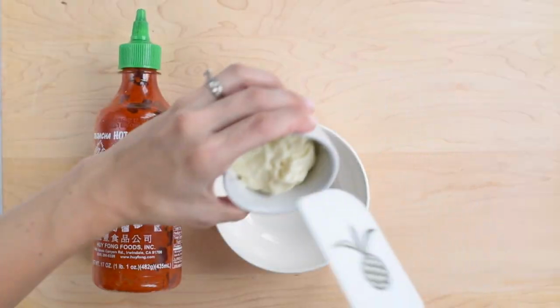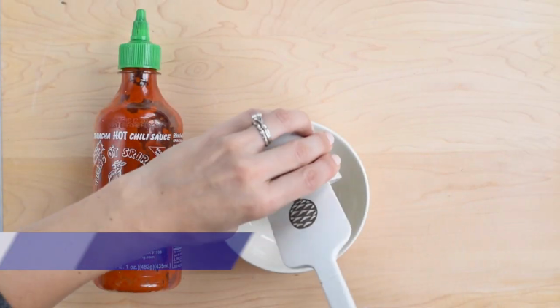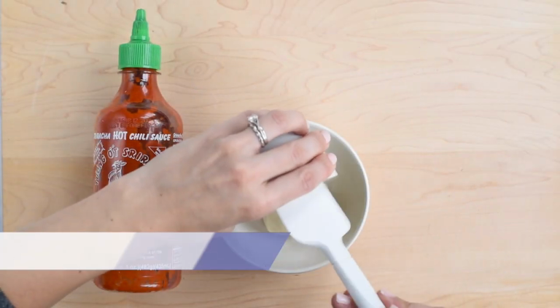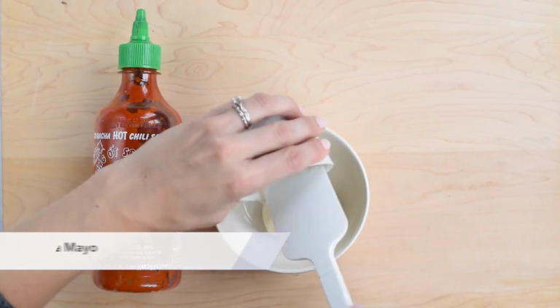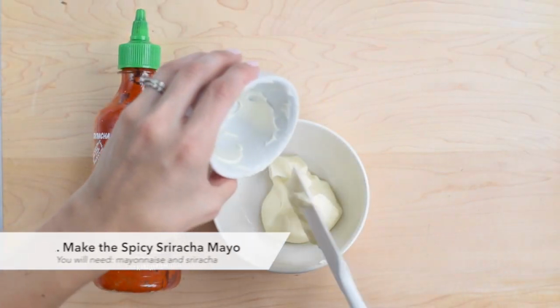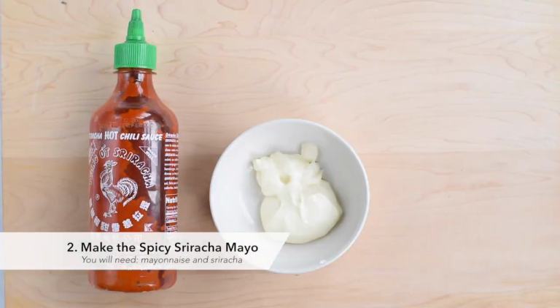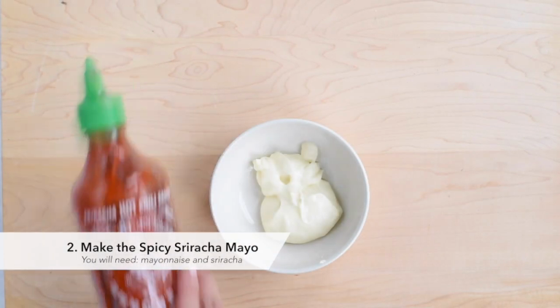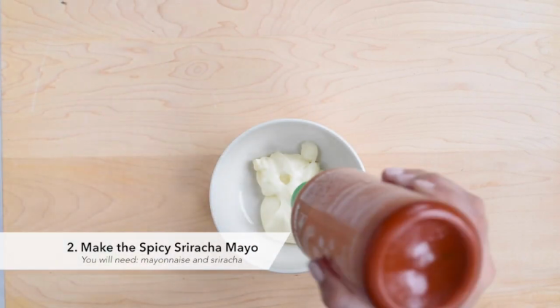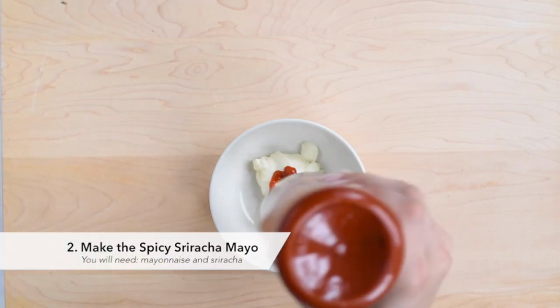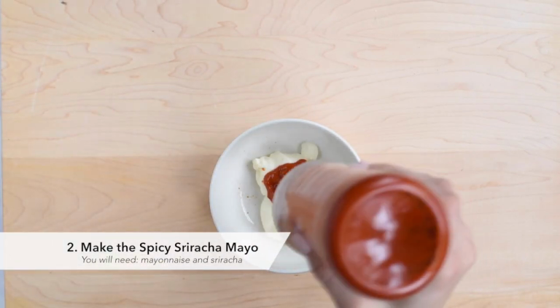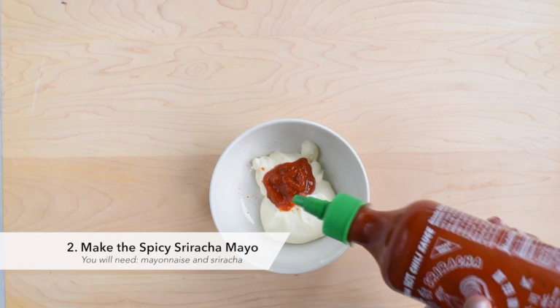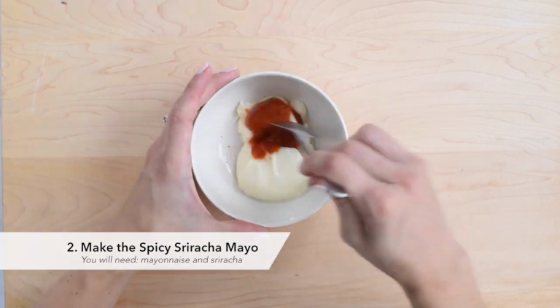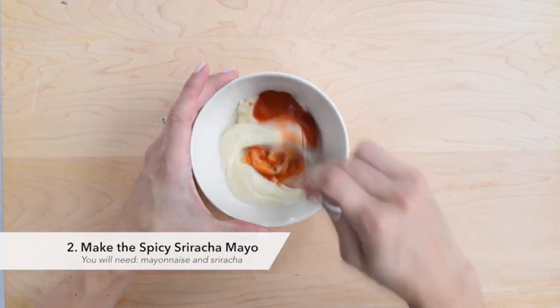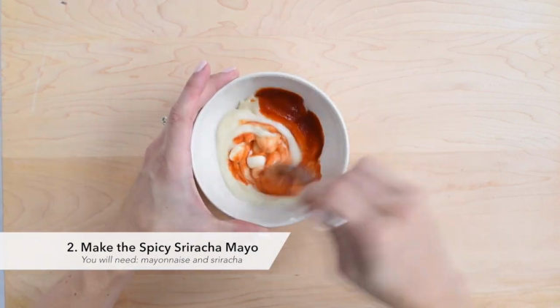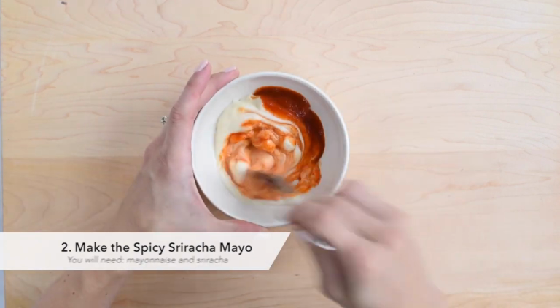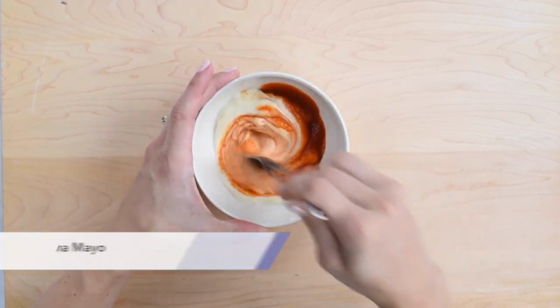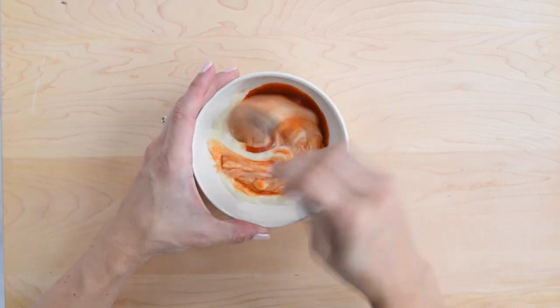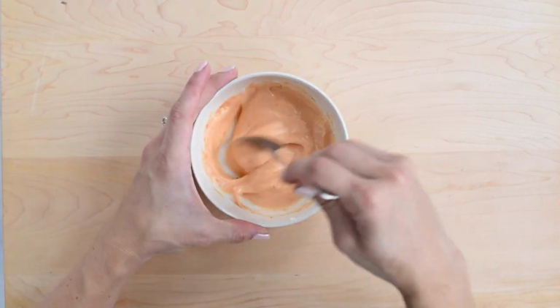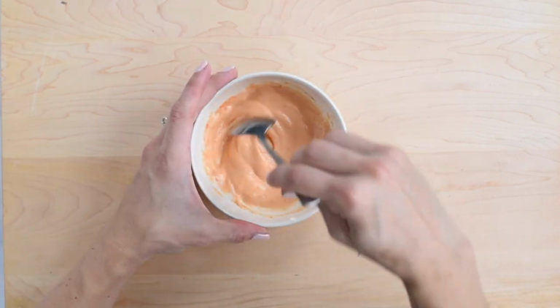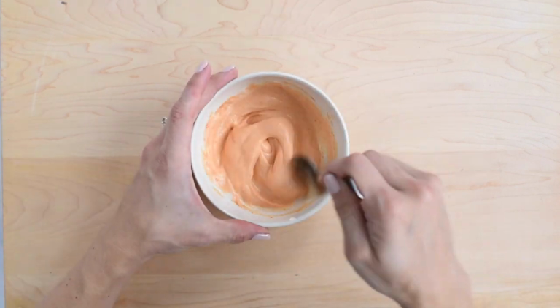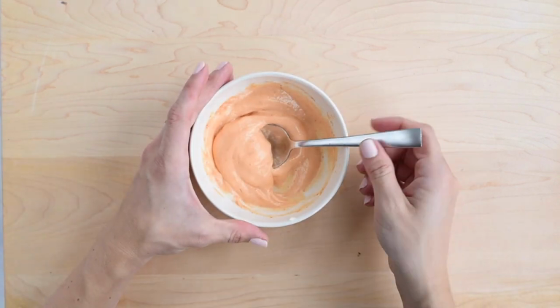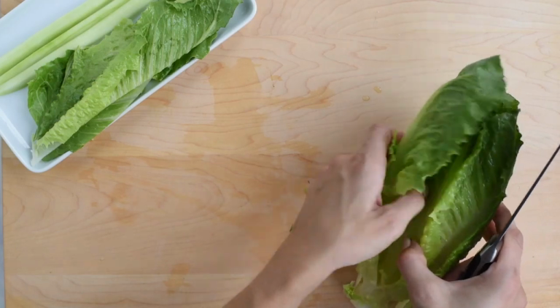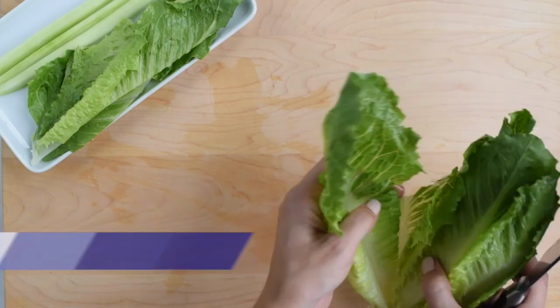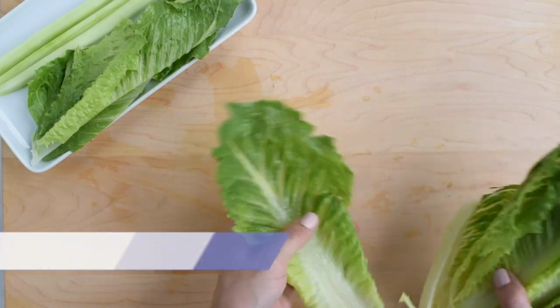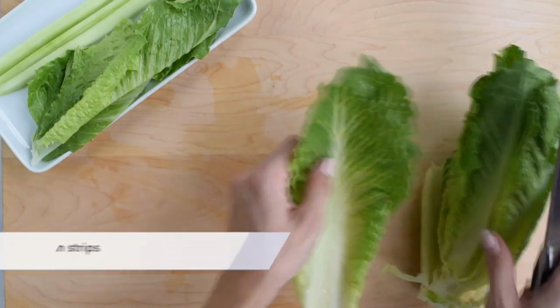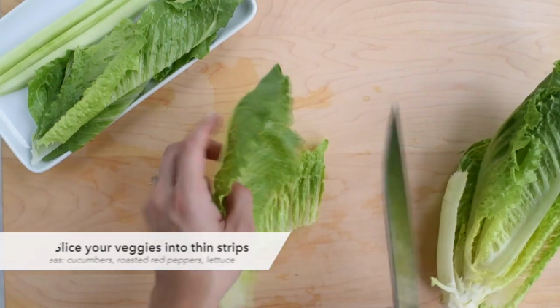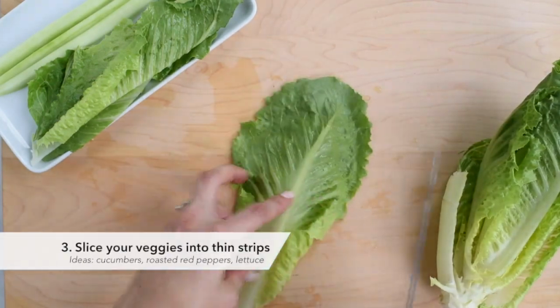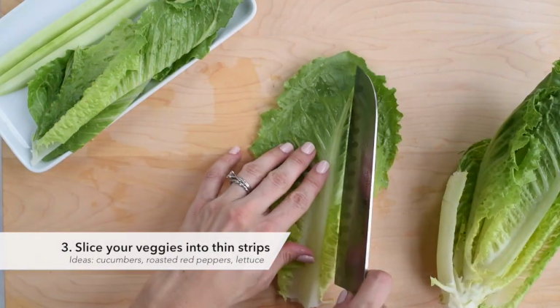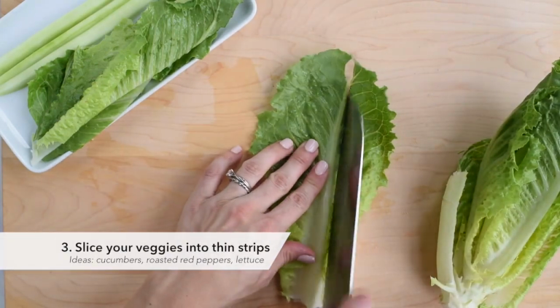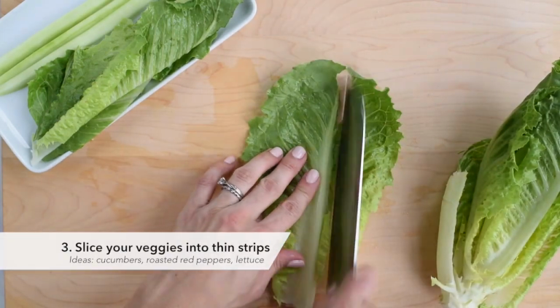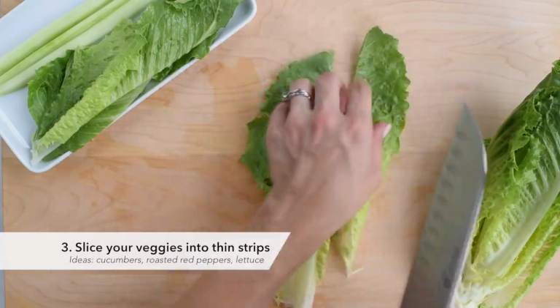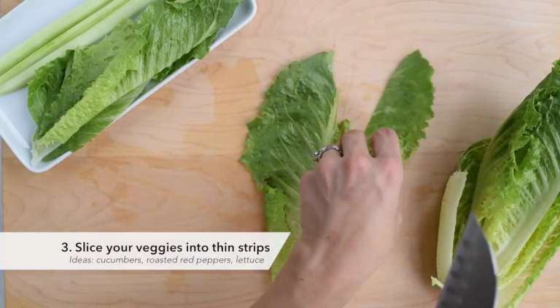Mix sriracha and mayonnaise to make your spicy sriracha mayo. Then slice your veggies into thin strips — I used cucumber, roasted red peppers, and romaine lettuce.